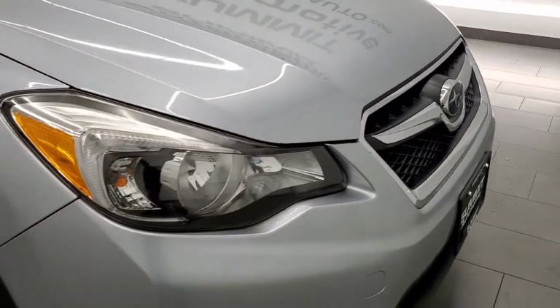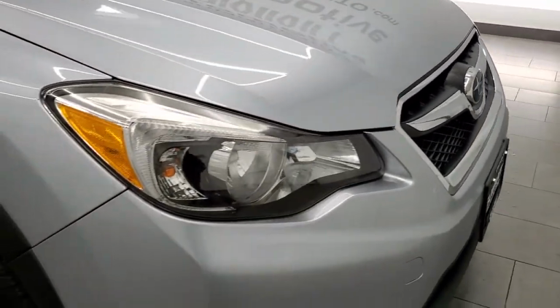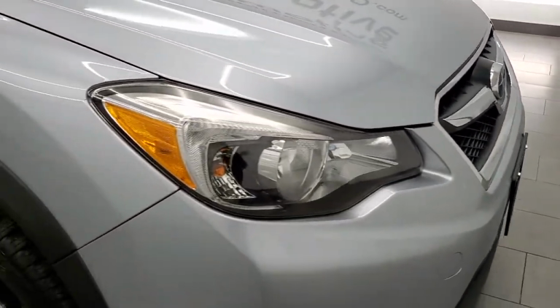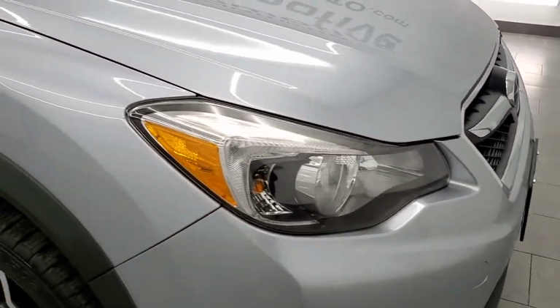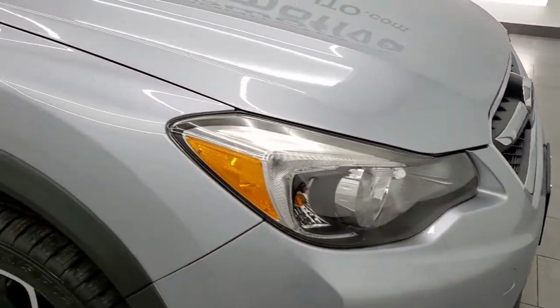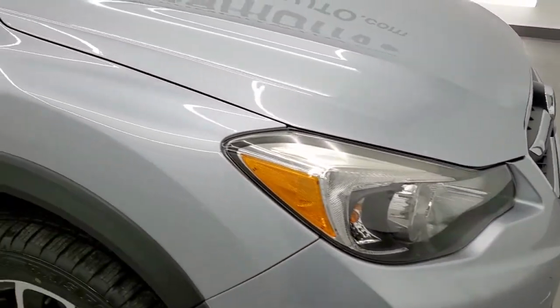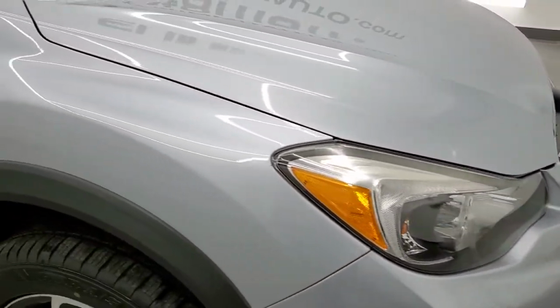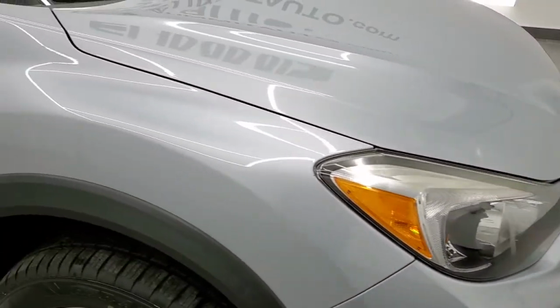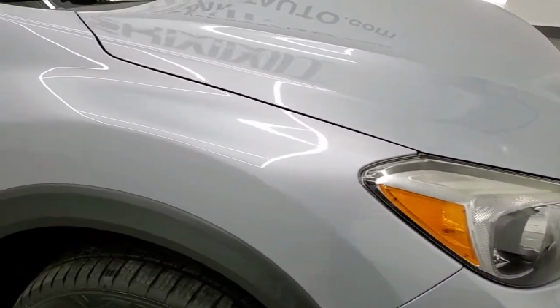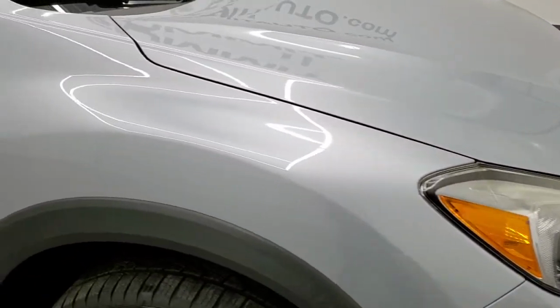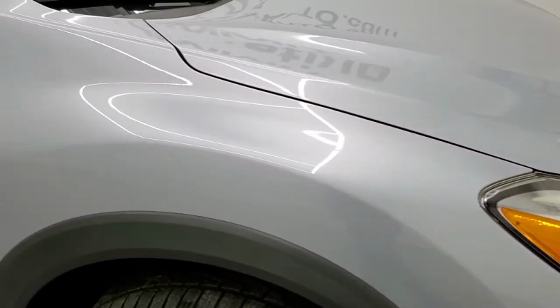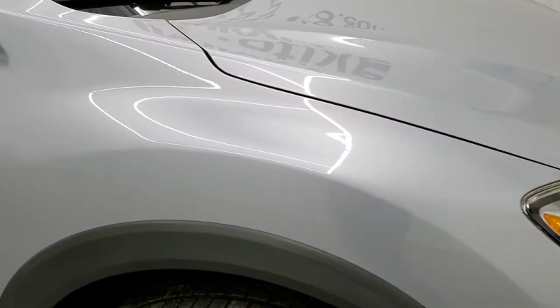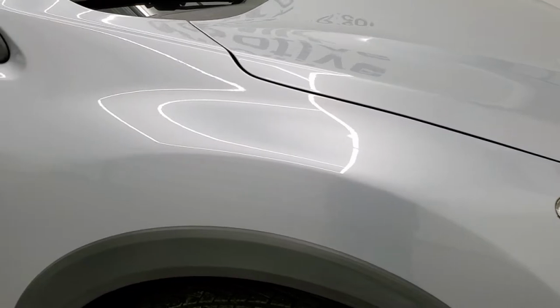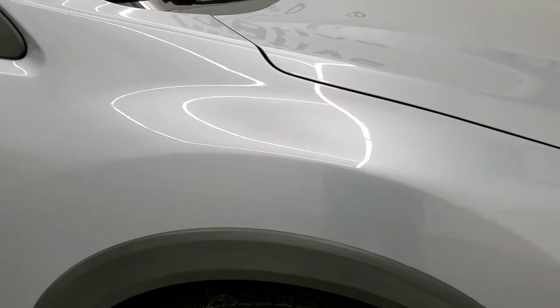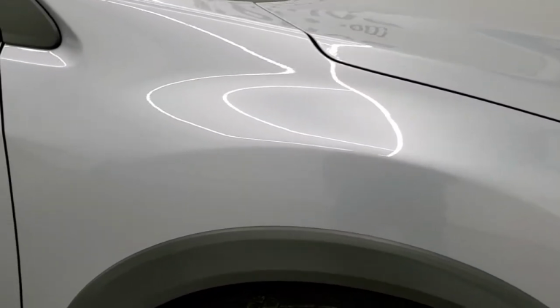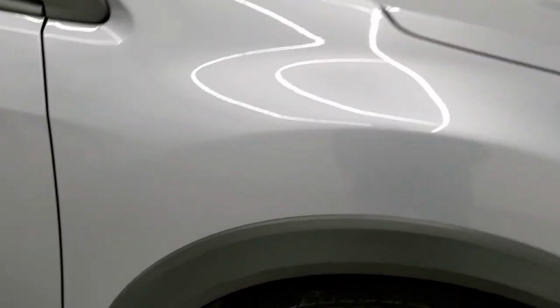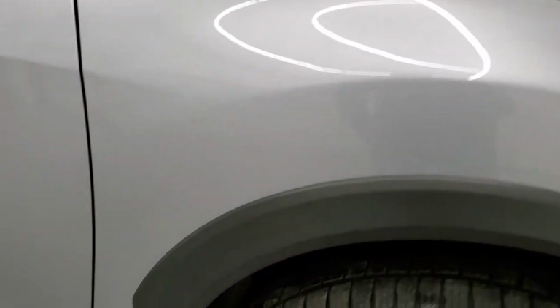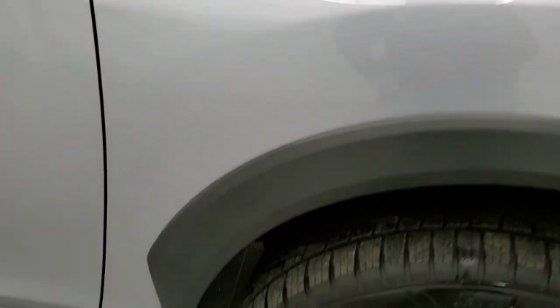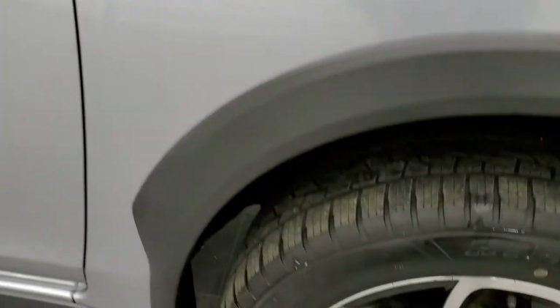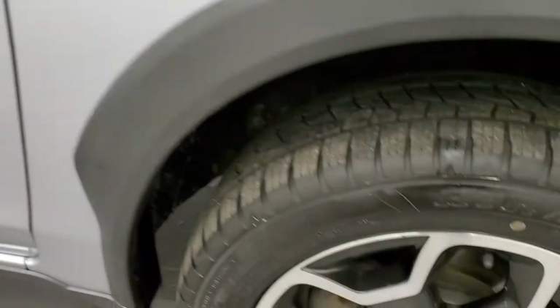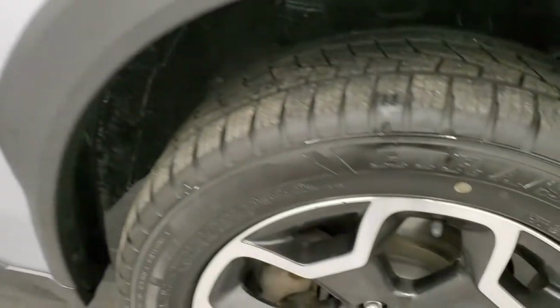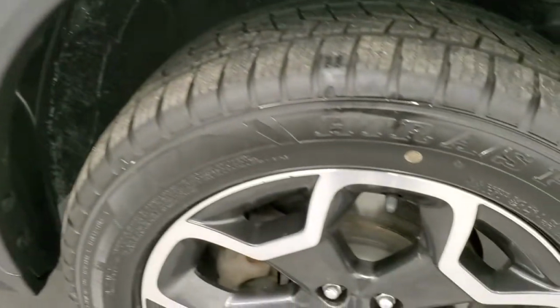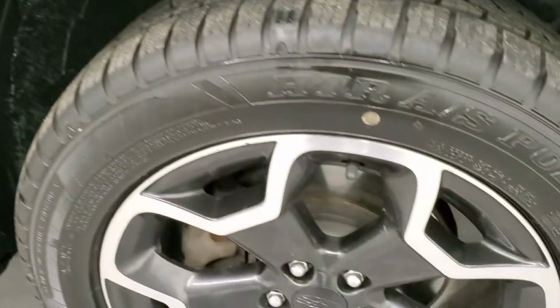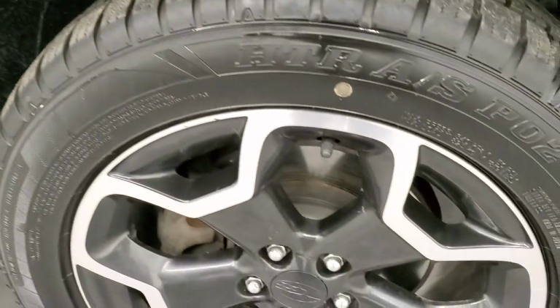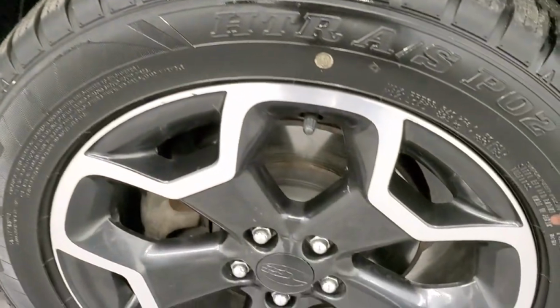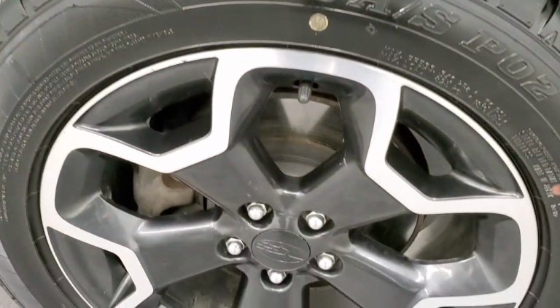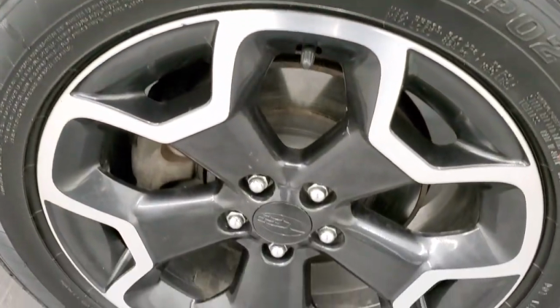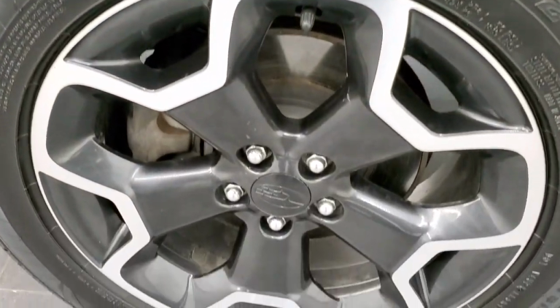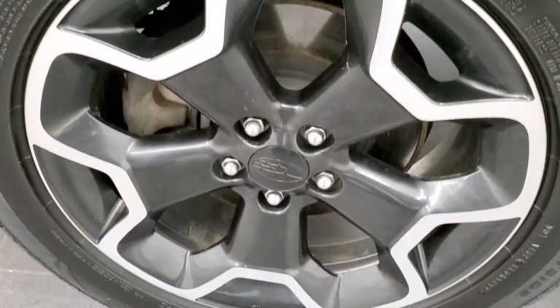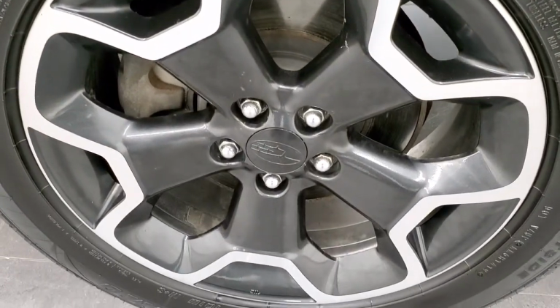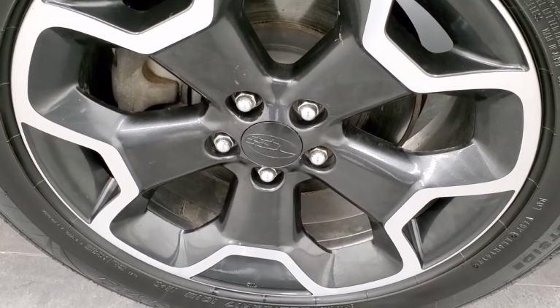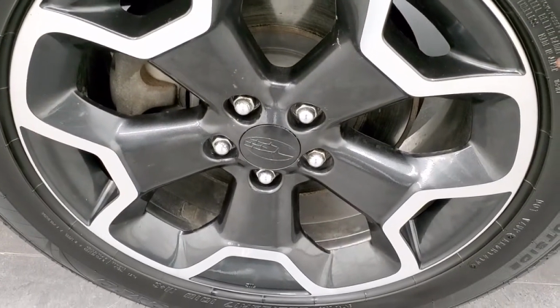Chrome trimmed grille. Passenger side front fender is in nice shape too, and the passenger side rim has no scuffs or scrapes on it.